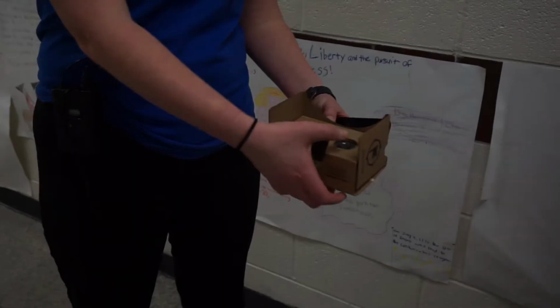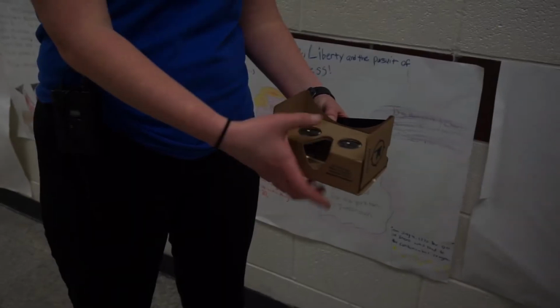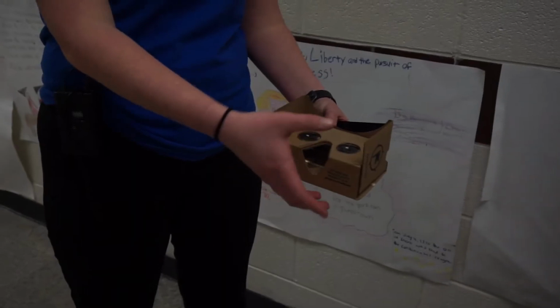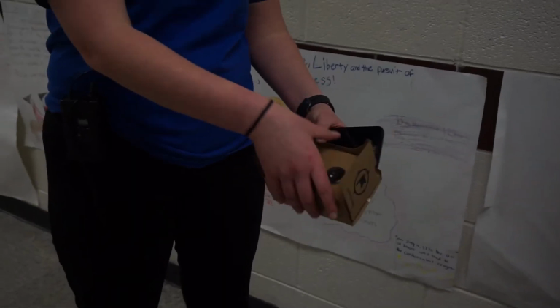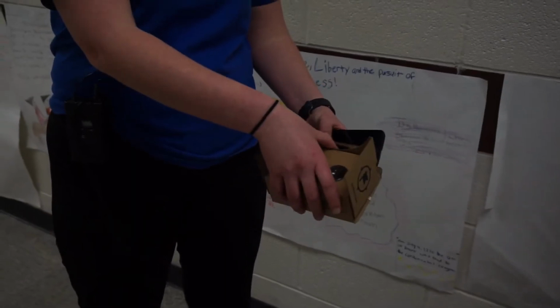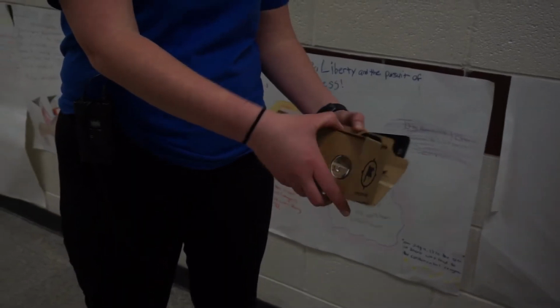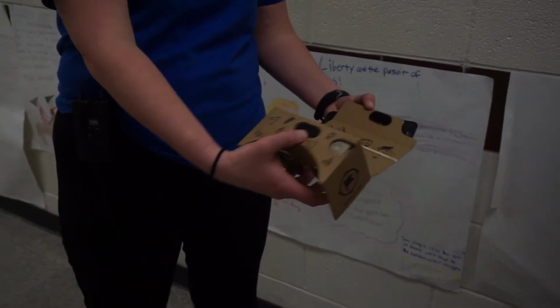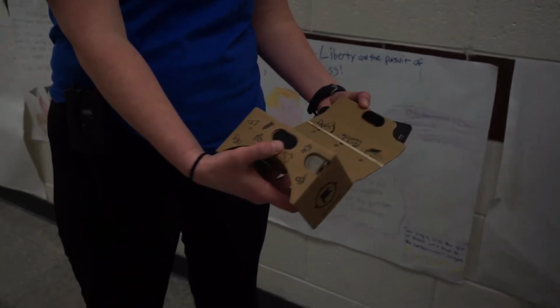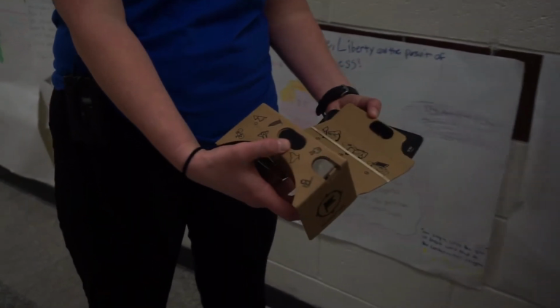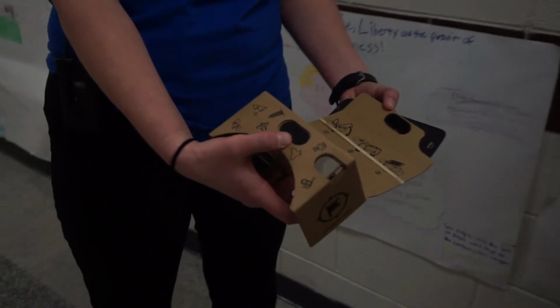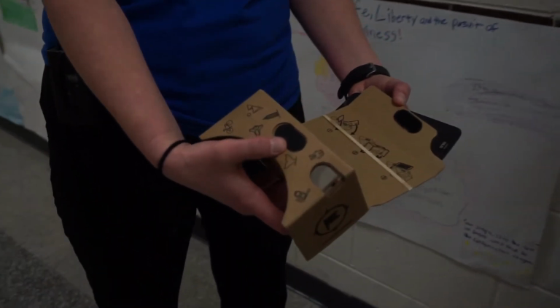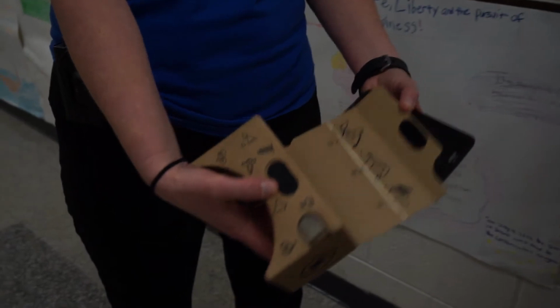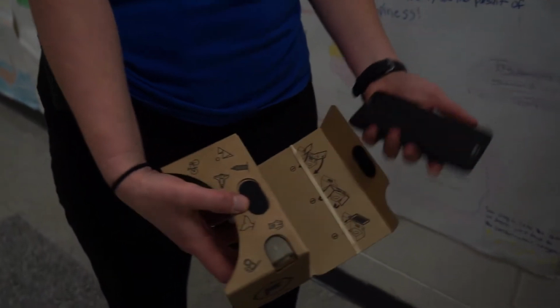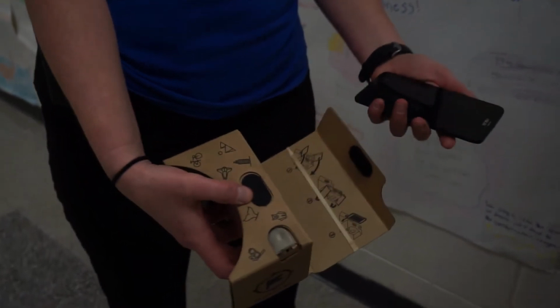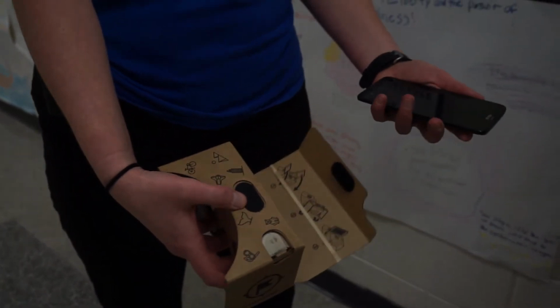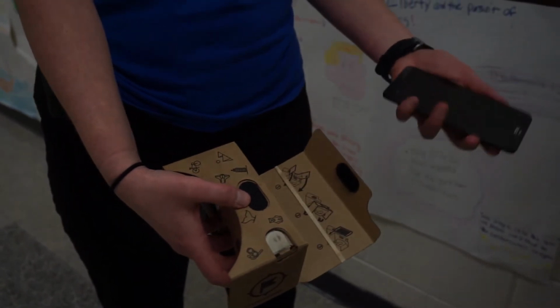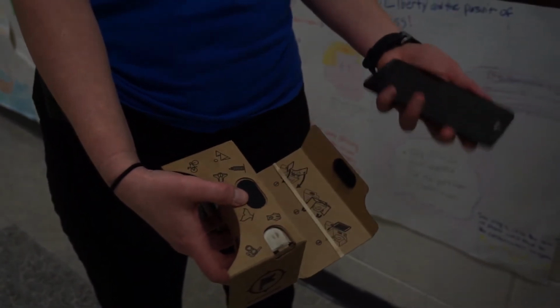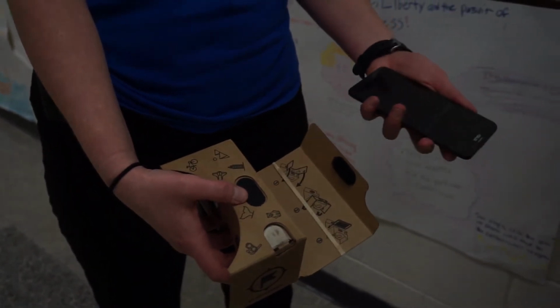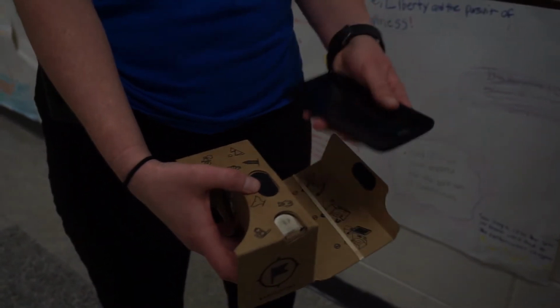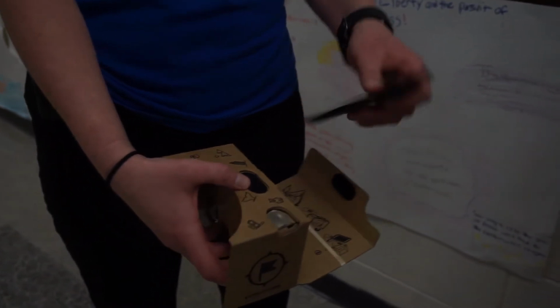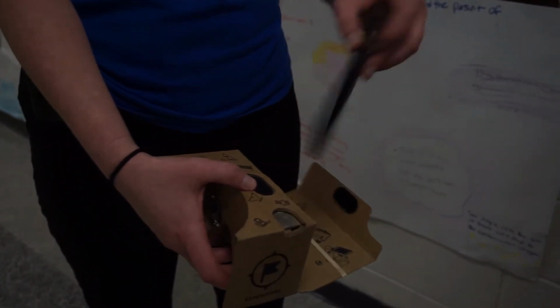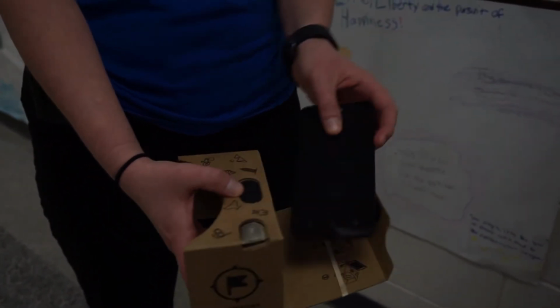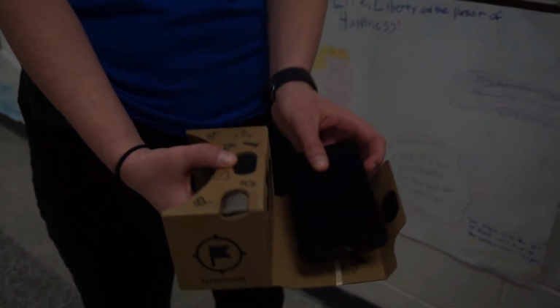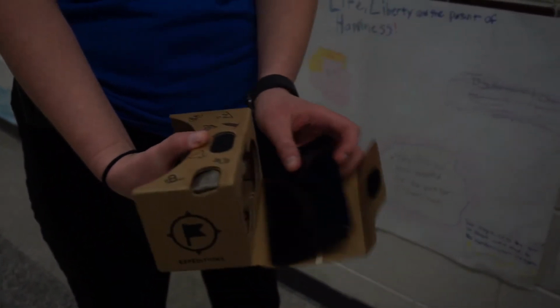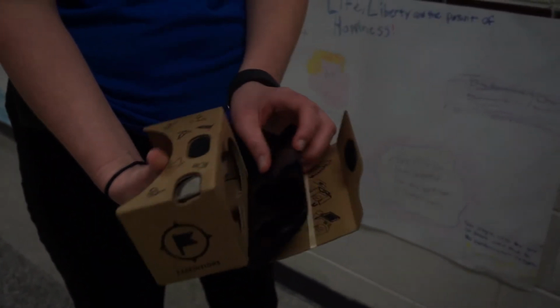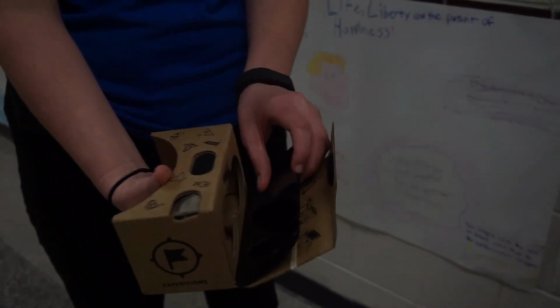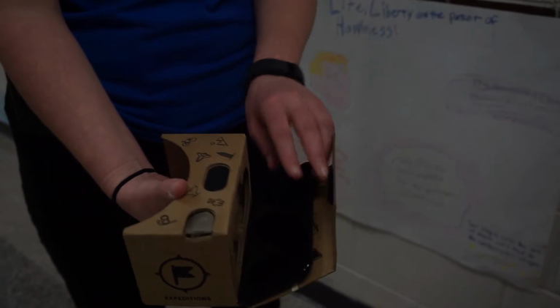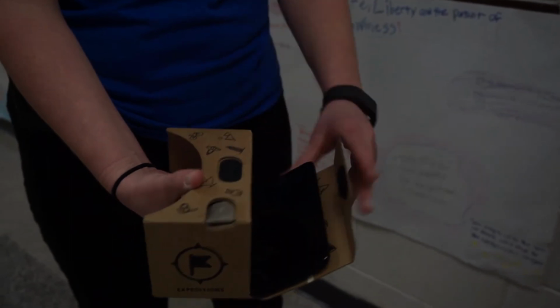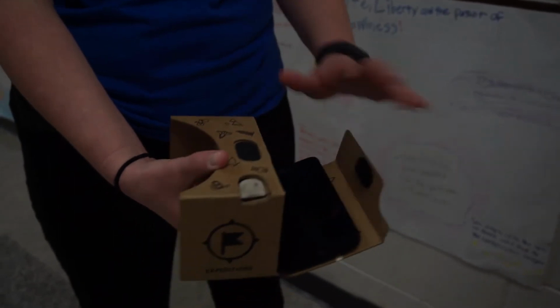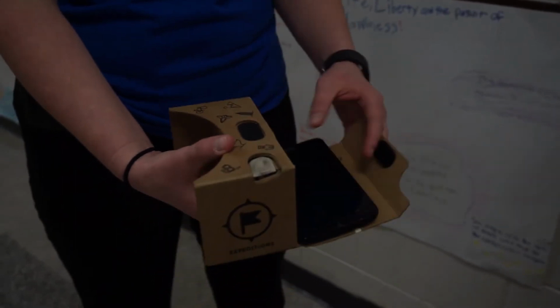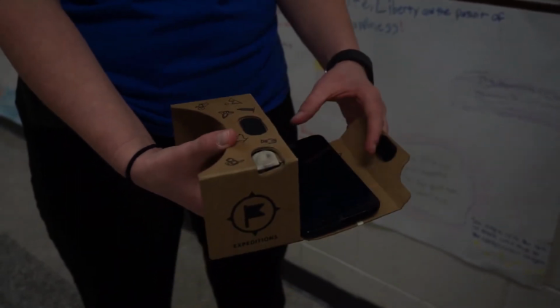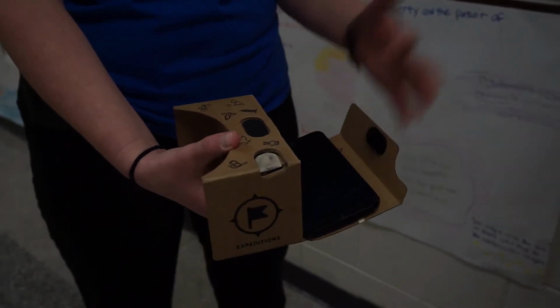How does it work? A cell phone with synced images from the teacher tablet was inserted into the Google Viewer. With viewers on, 3D images transported the students to amazing destinations.